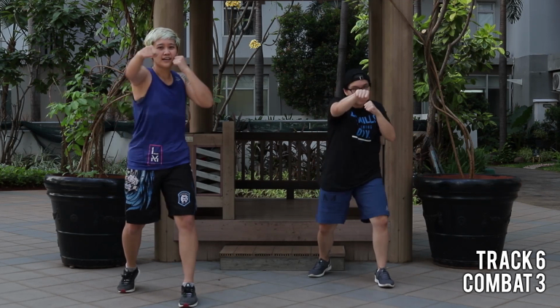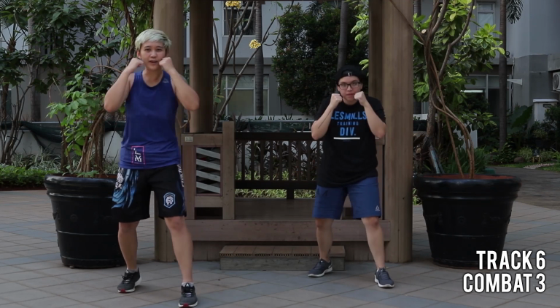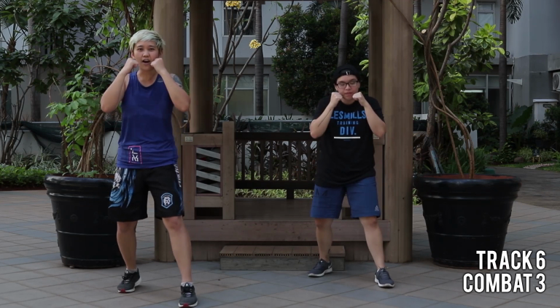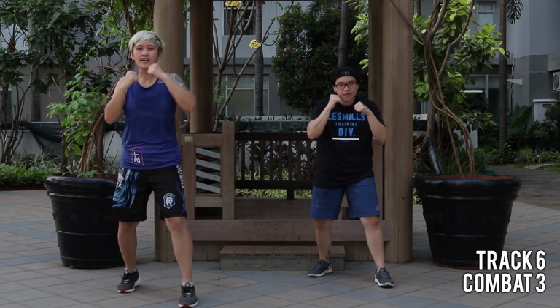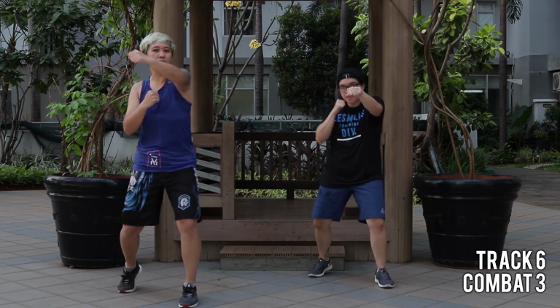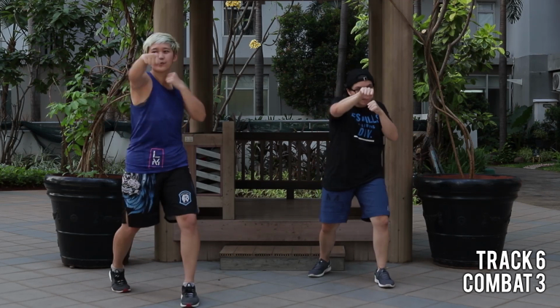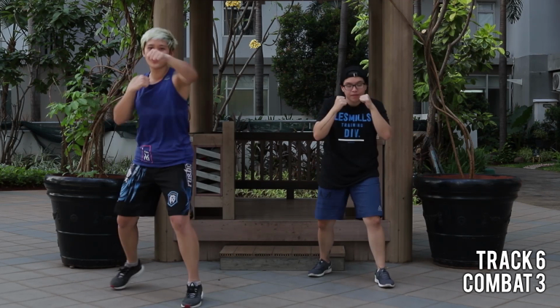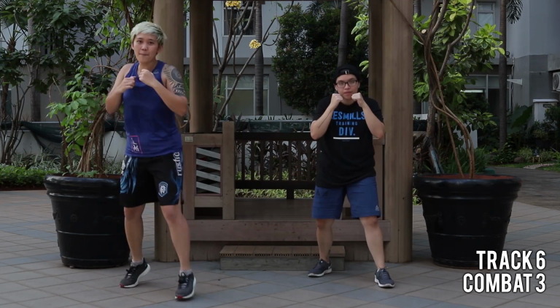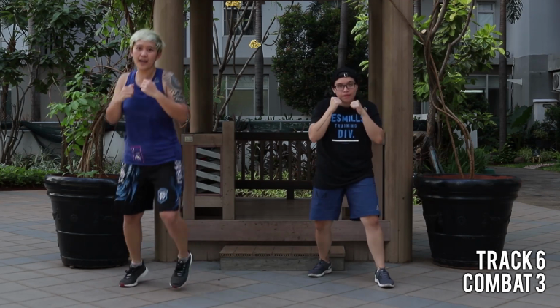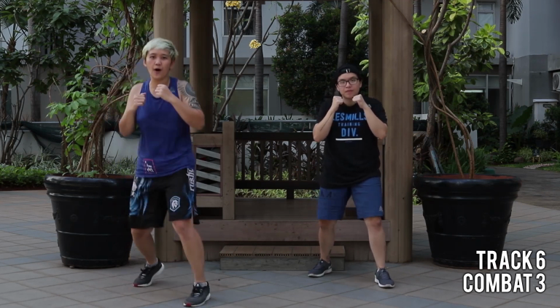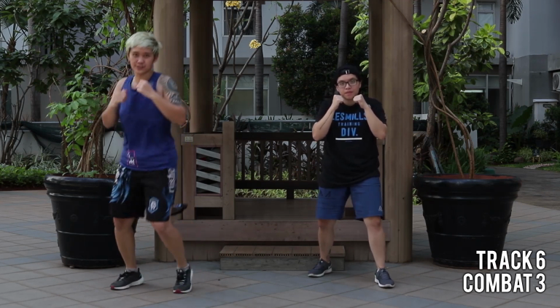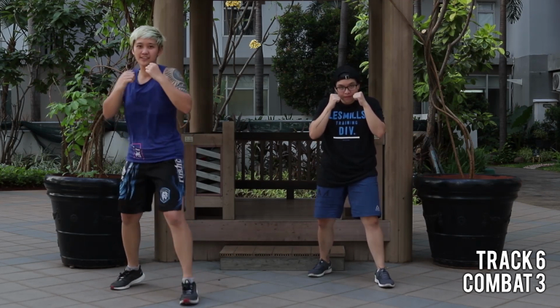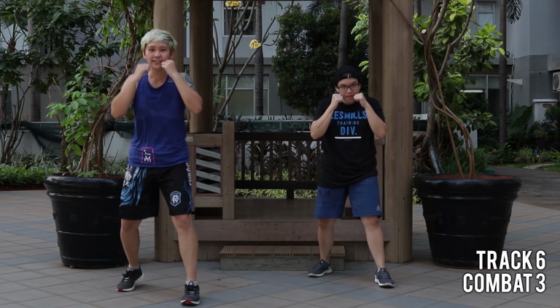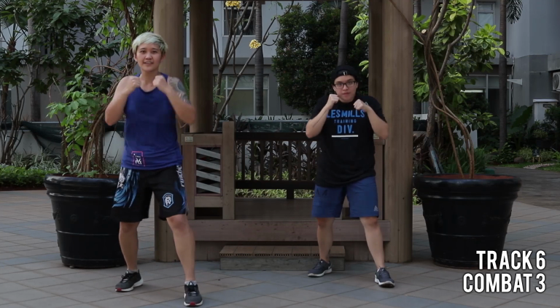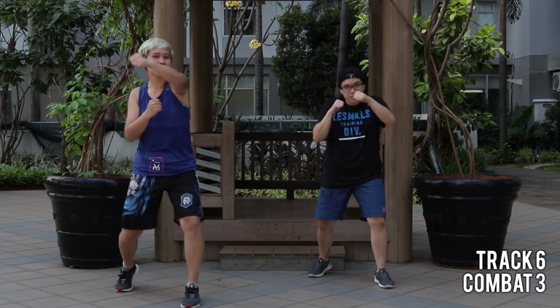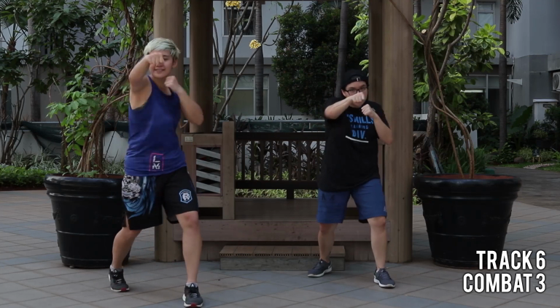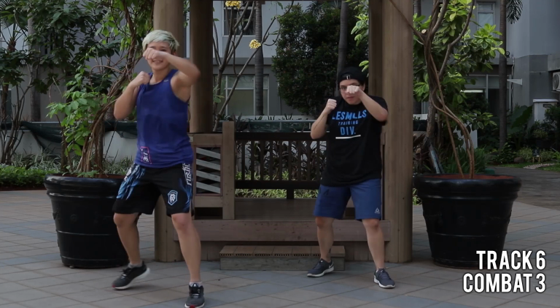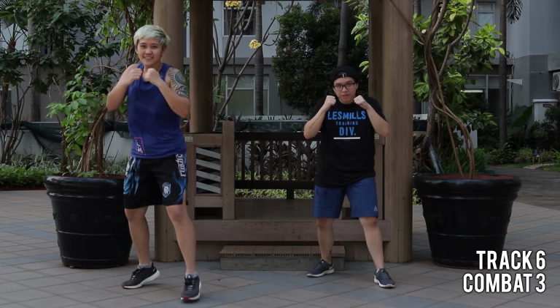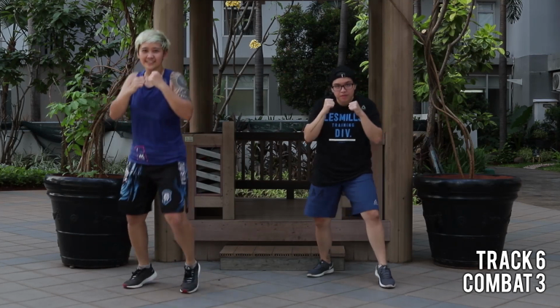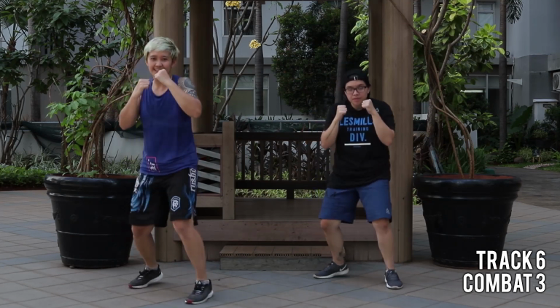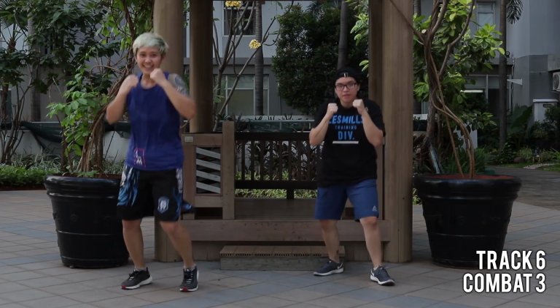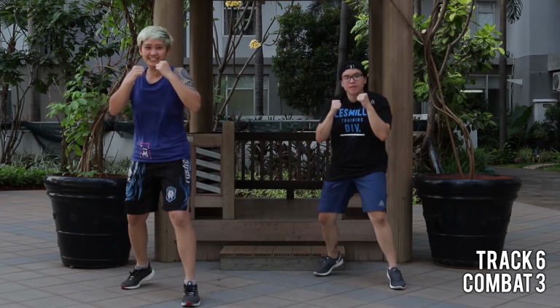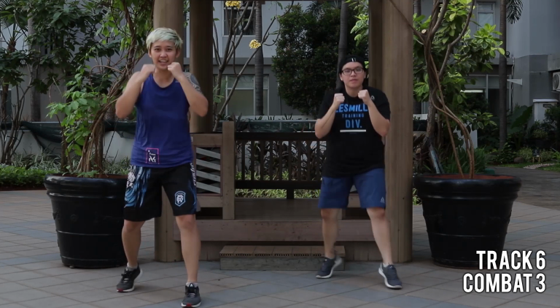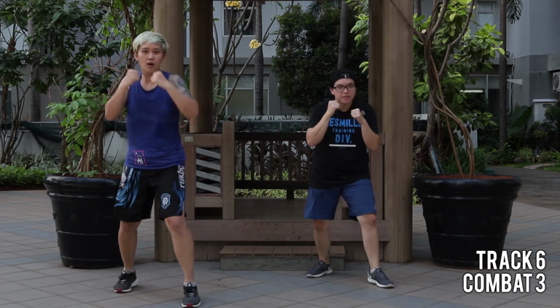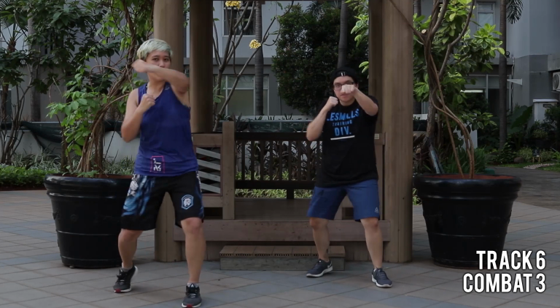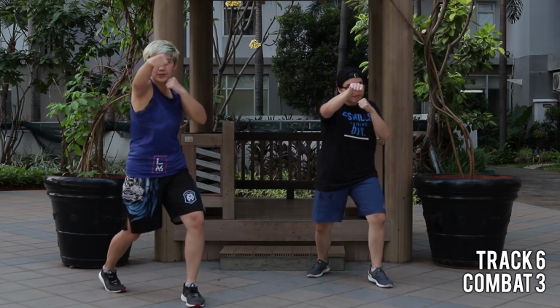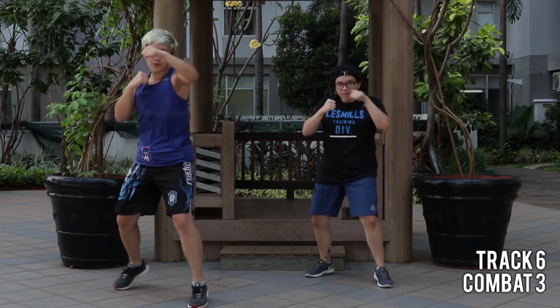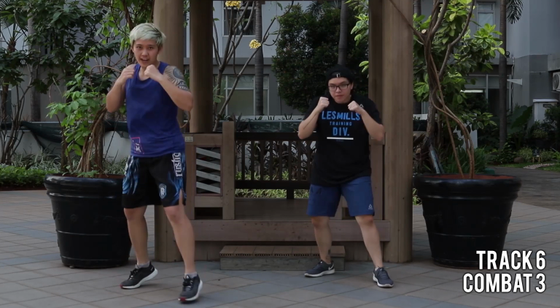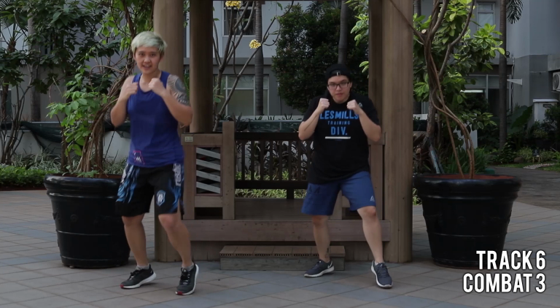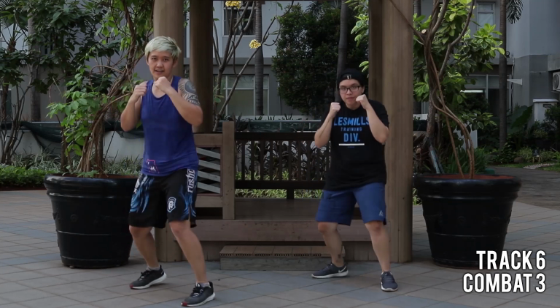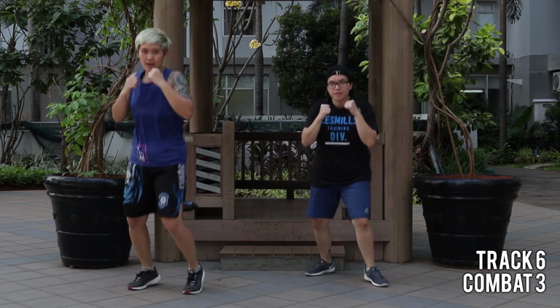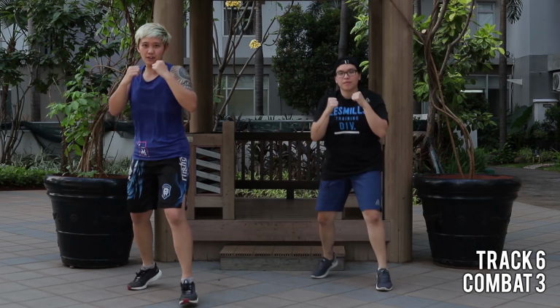Now we add on — jab cross, jab, and a pulse. Easy, one, two, three, and hold.